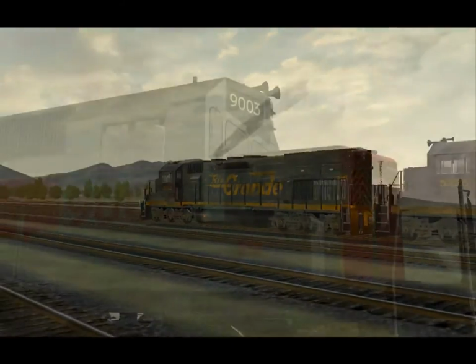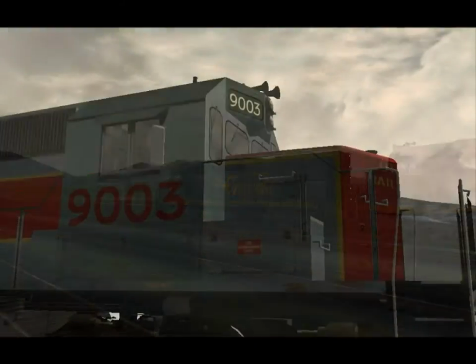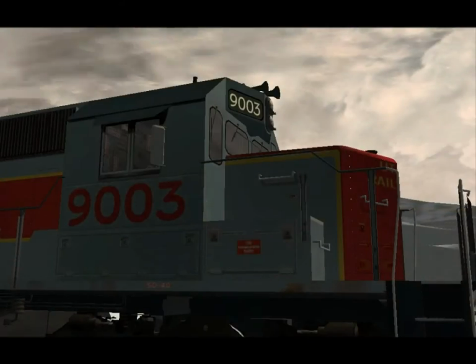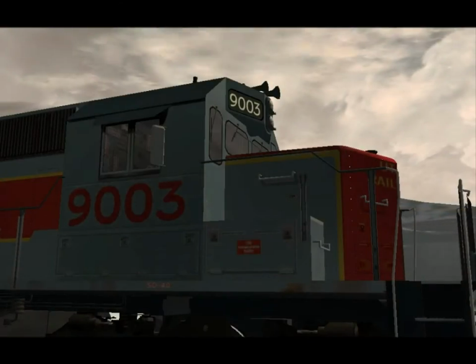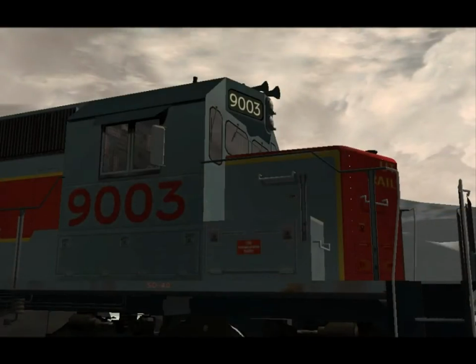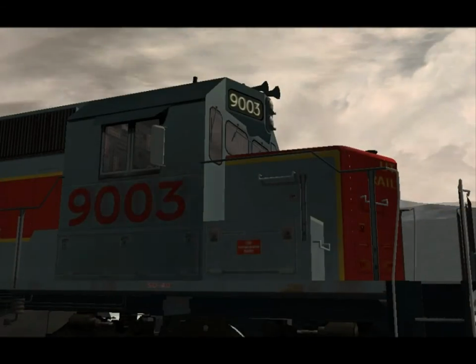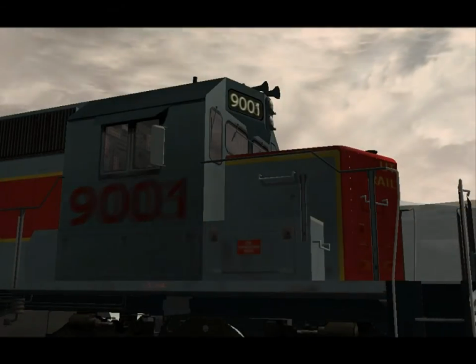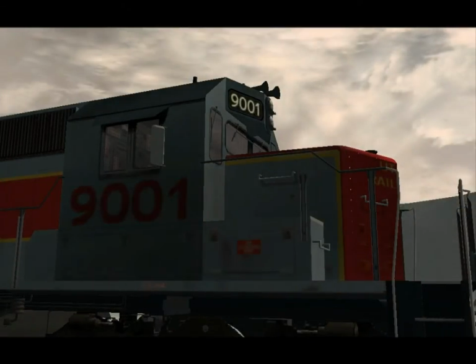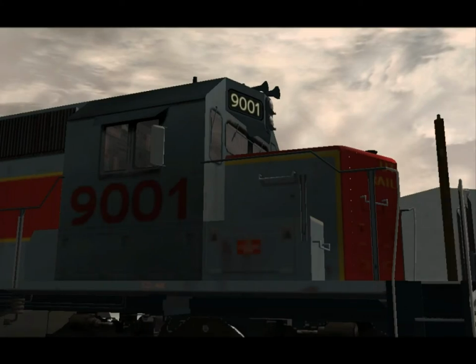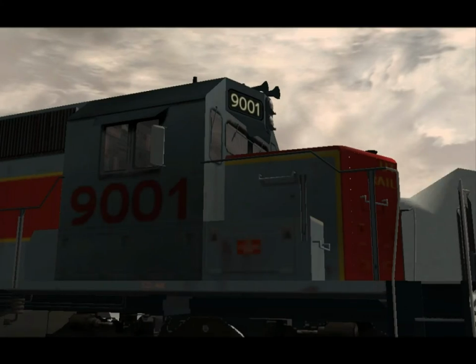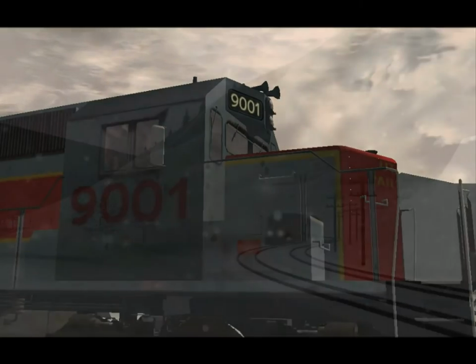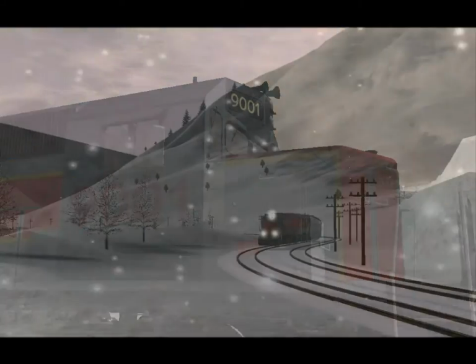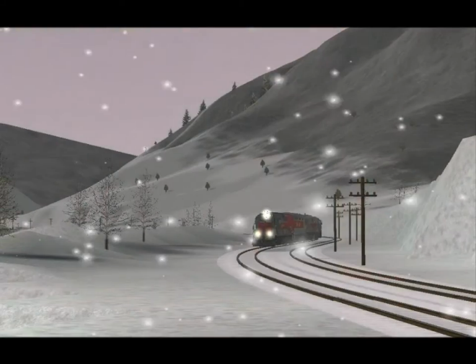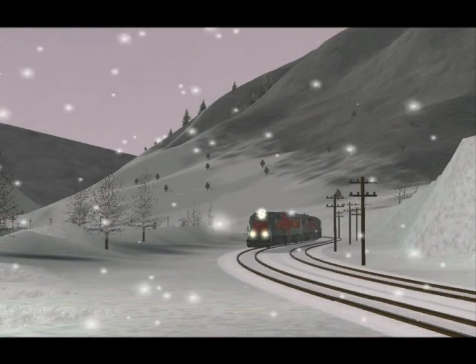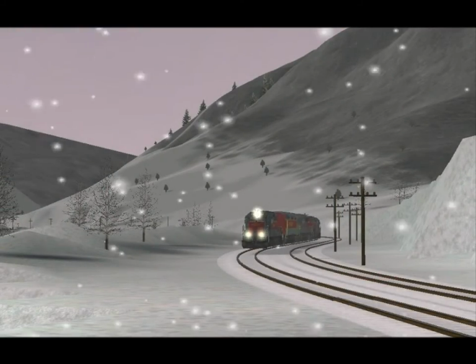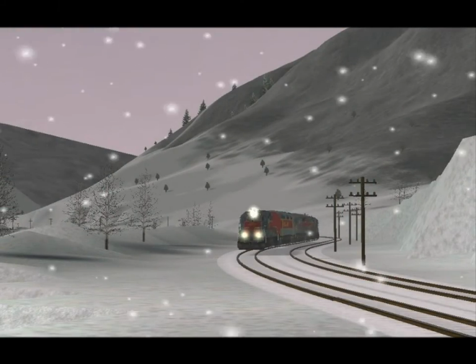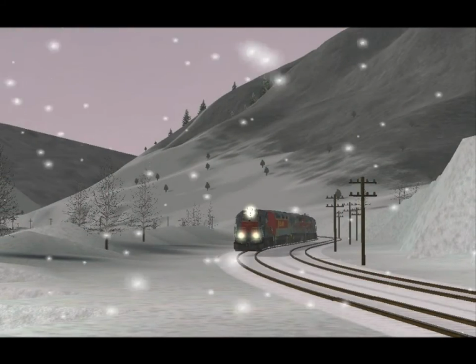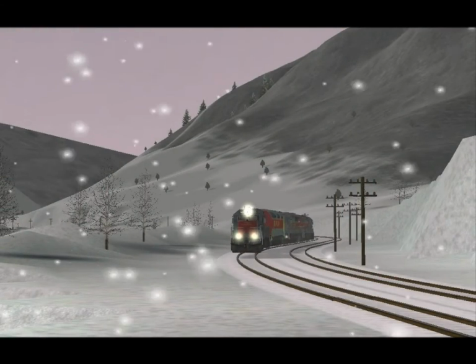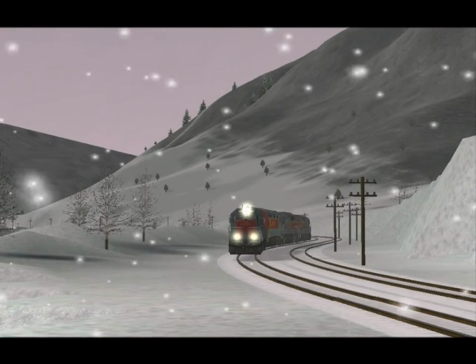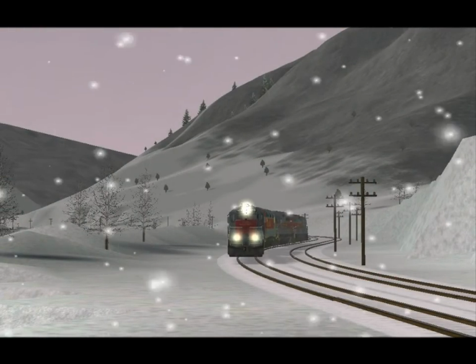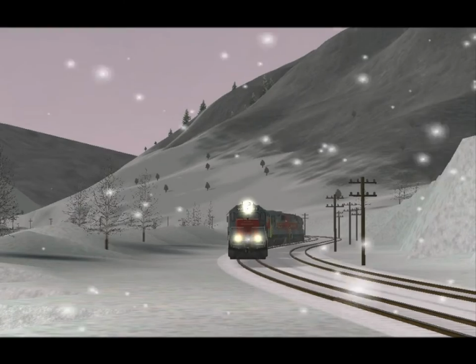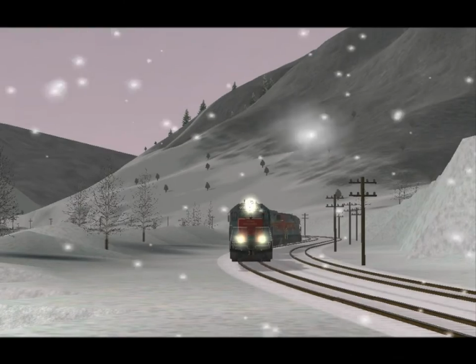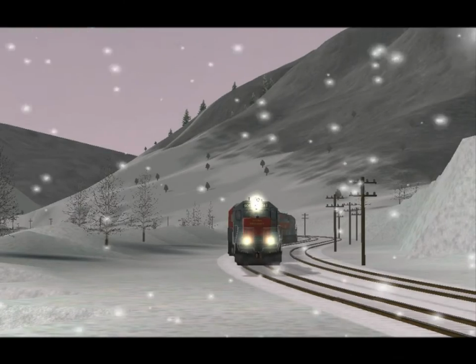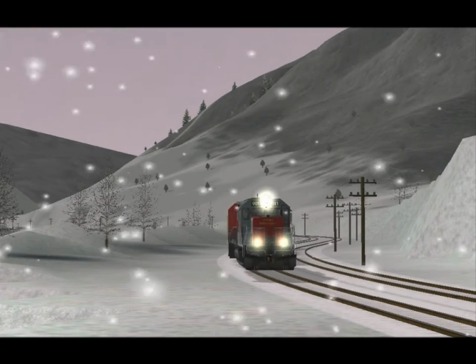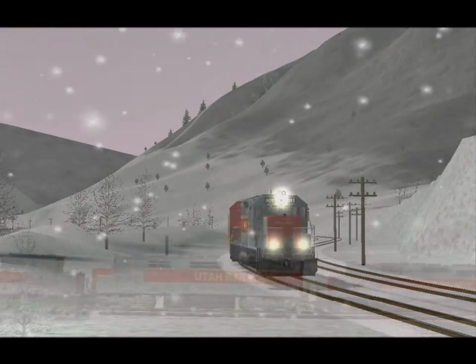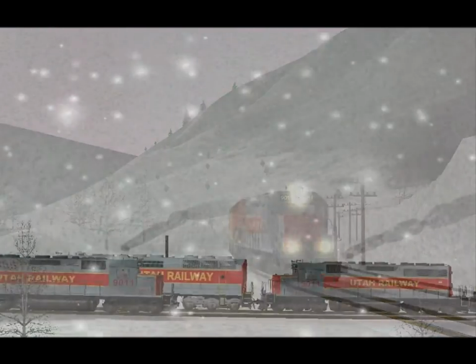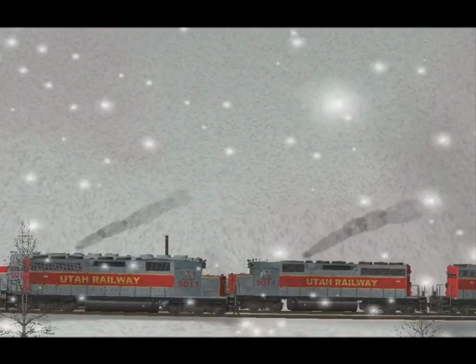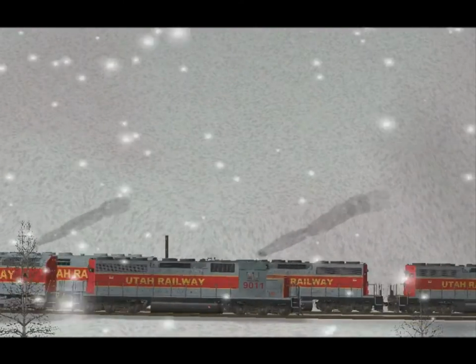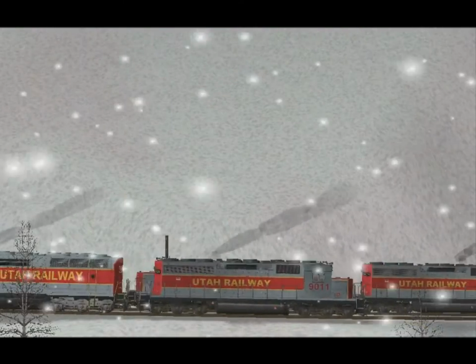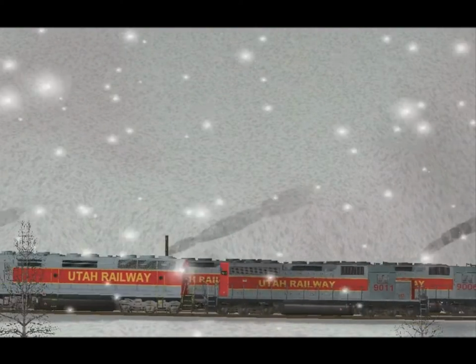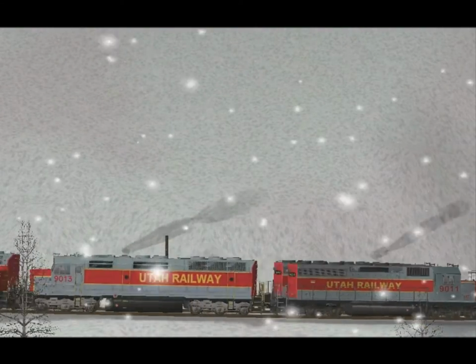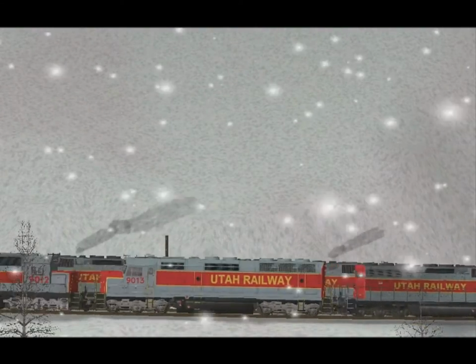For example, Utah Railway can use up to 12 engines on one coal drag, but only six are included here. Another issue is that there are no AI versions of the locomotives available. This means your computer has to work harder when you pass other trains.